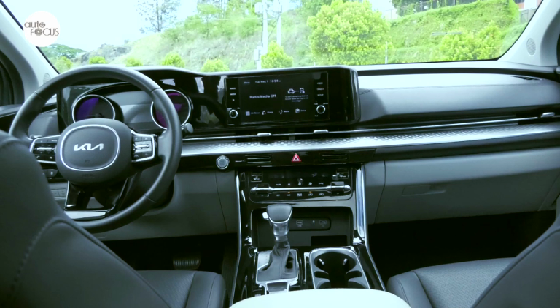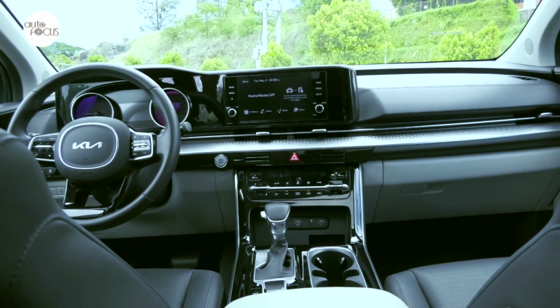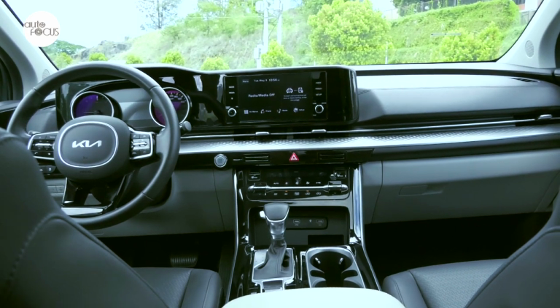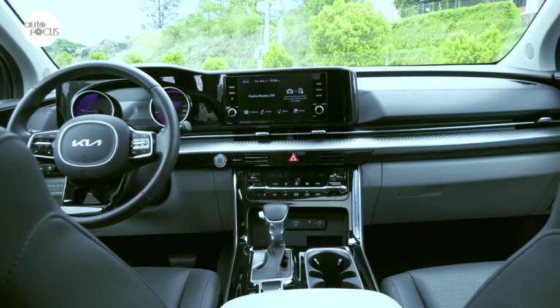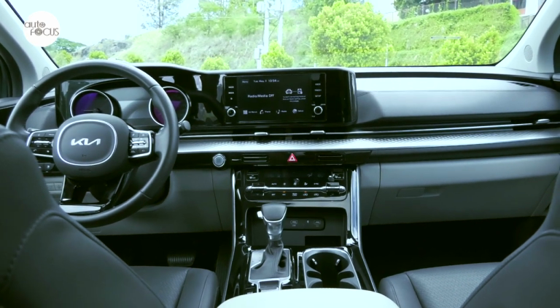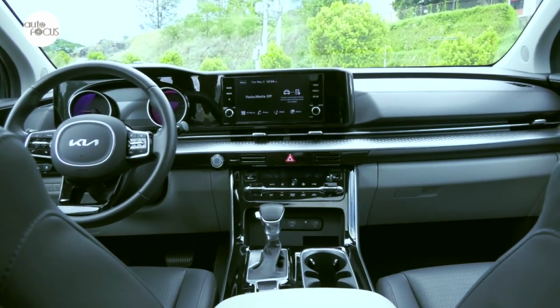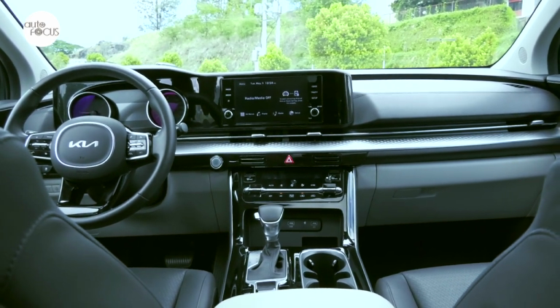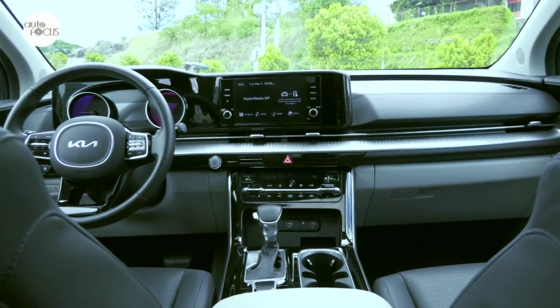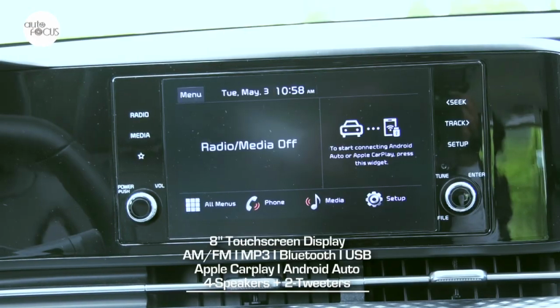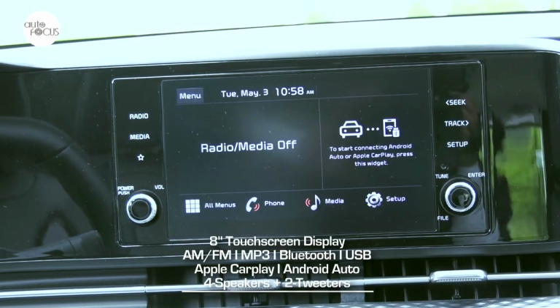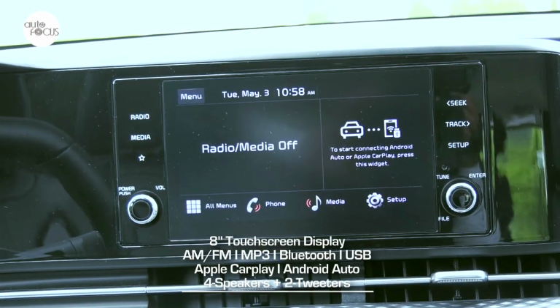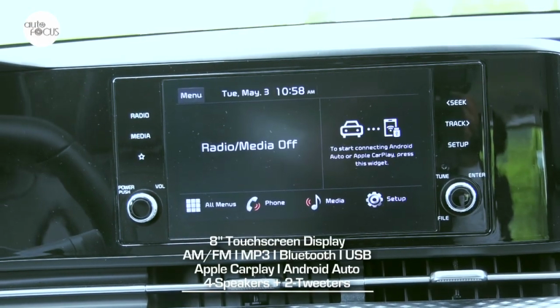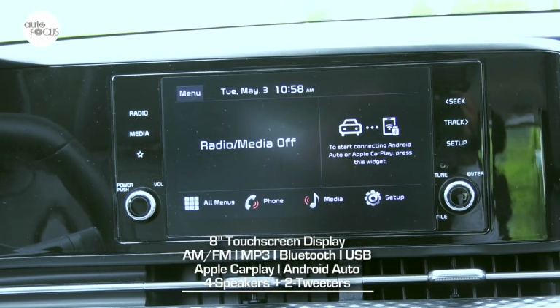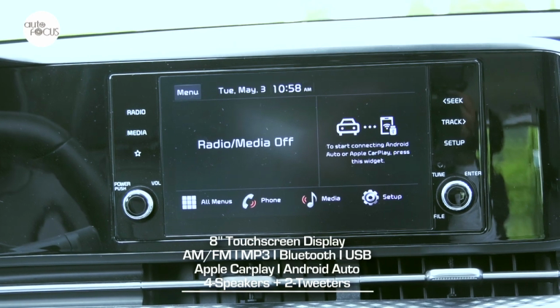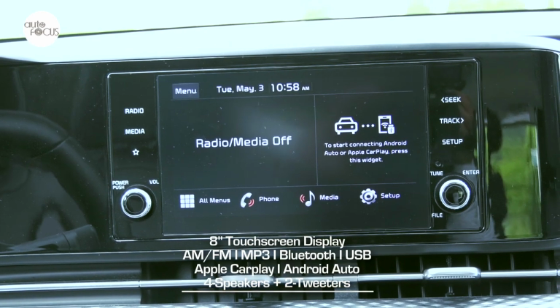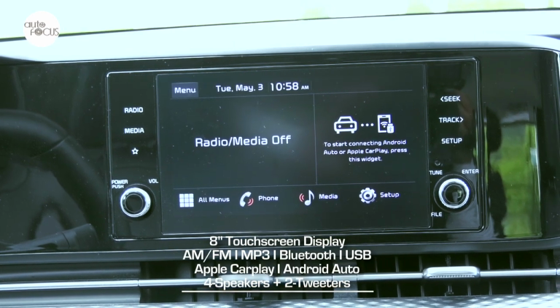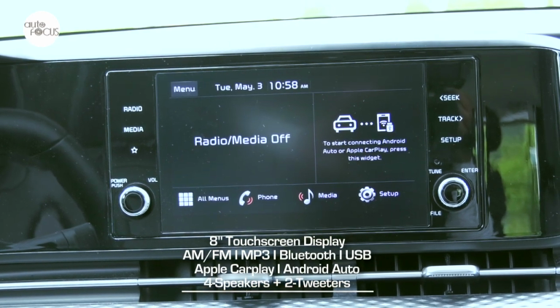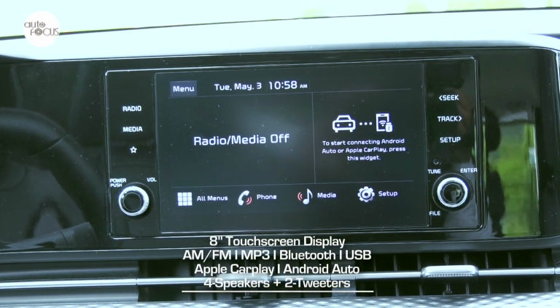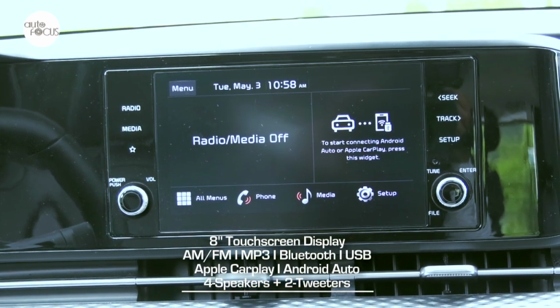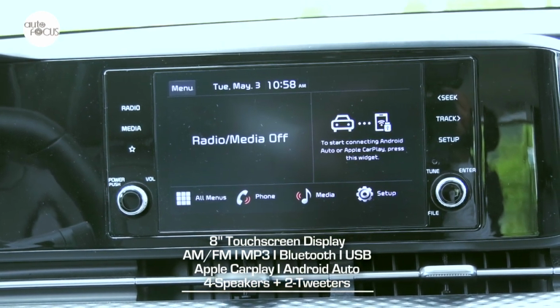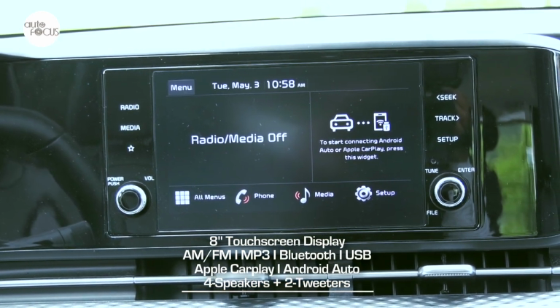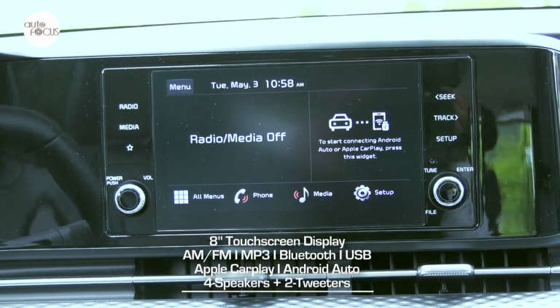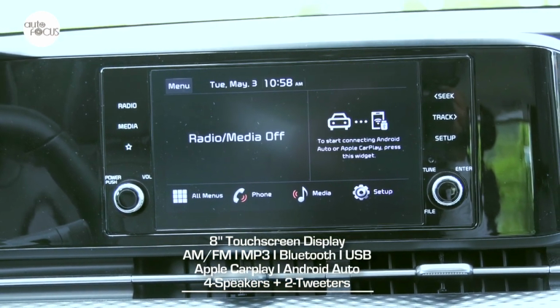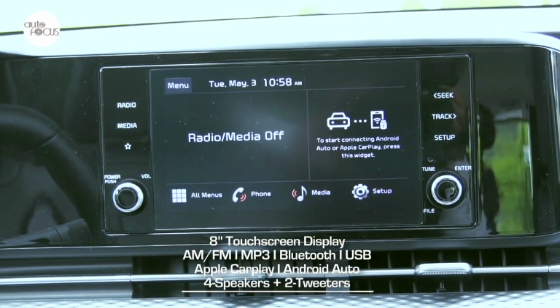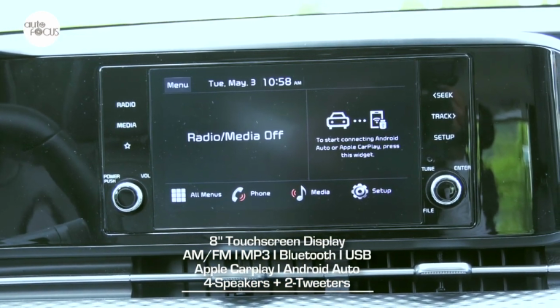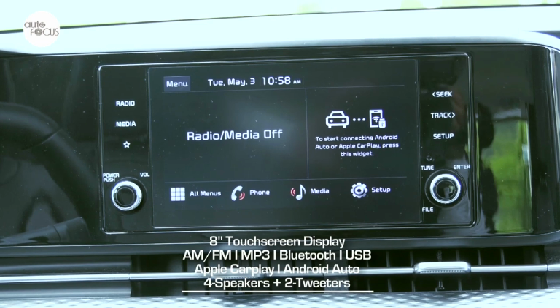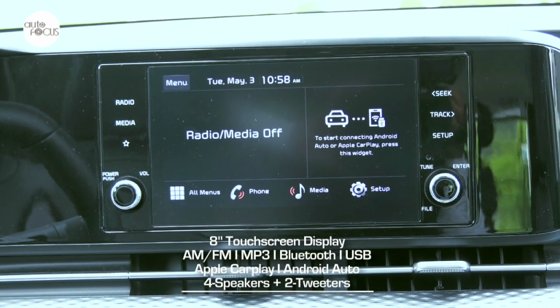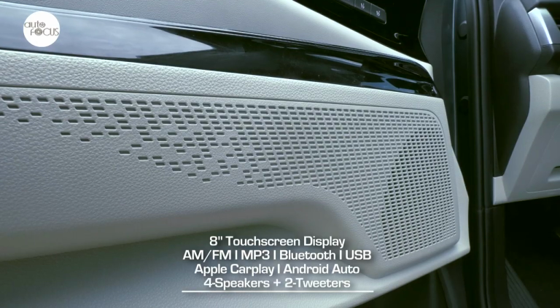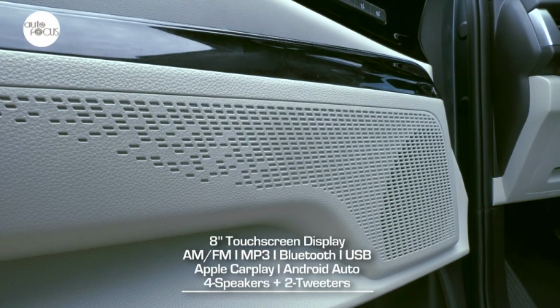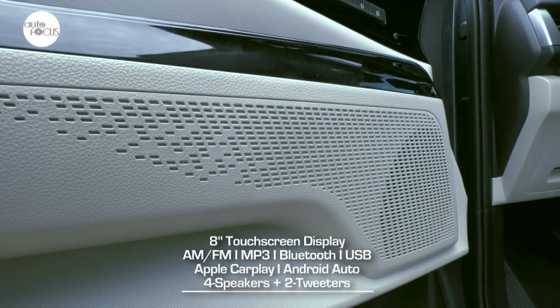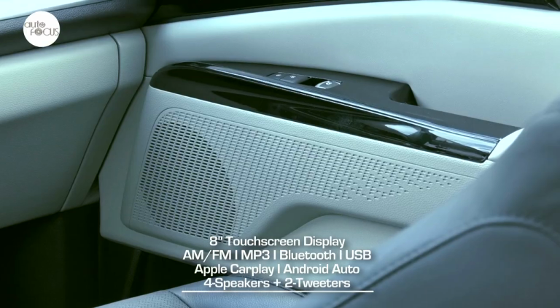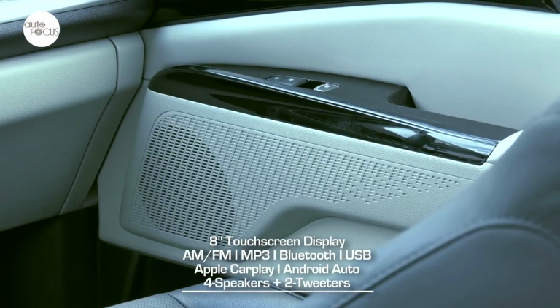While it may not be the largest display now available, the 8-inch touchscreen is more than adequate for an infotainment system featuring AM/FM radio, MP3 player, Bluetooth, hands-free and voice control functions, wireless Apple CarPlay, and Android Auto, playing through four speakers plus two tweeters.